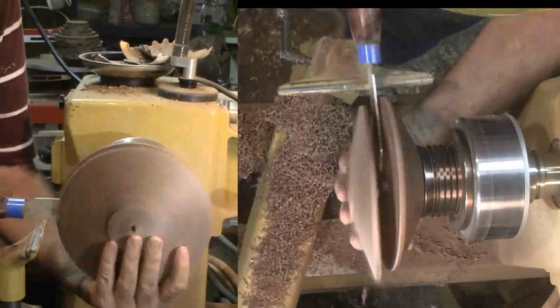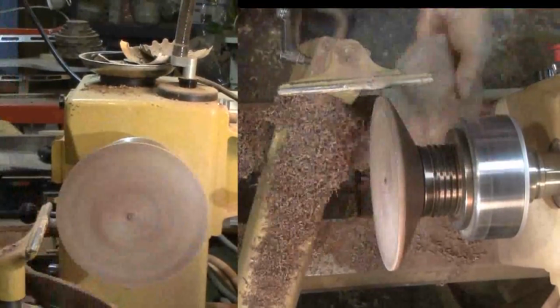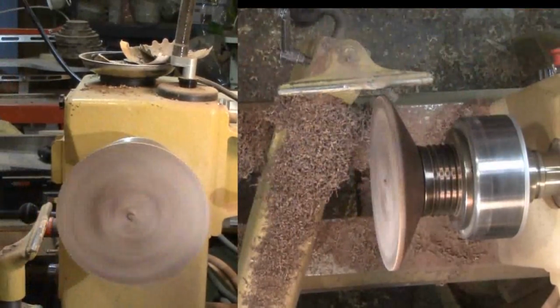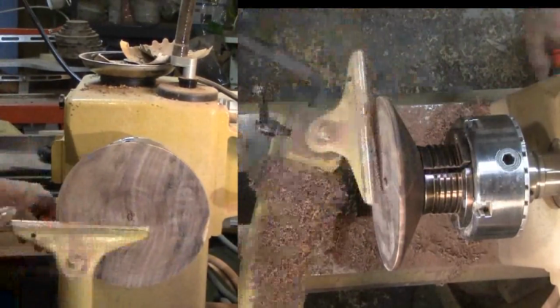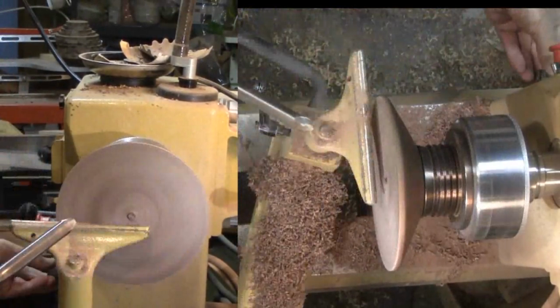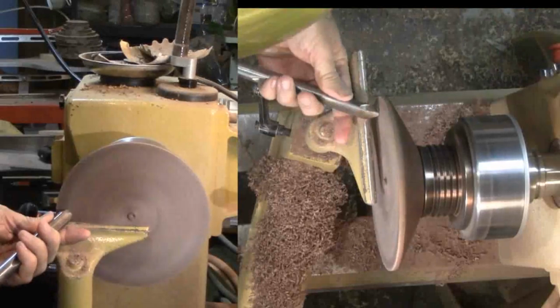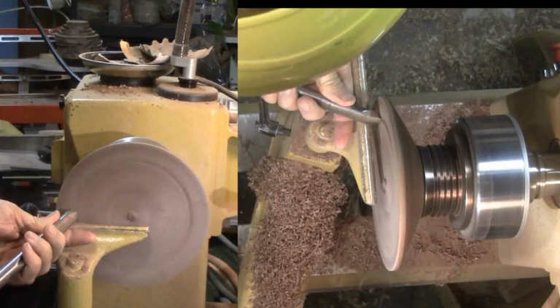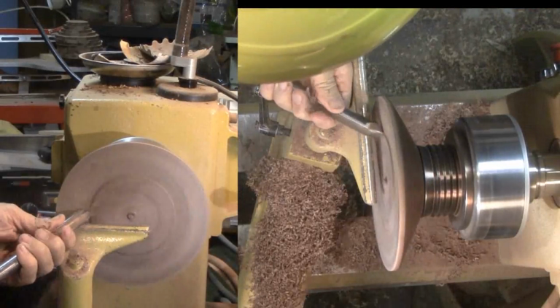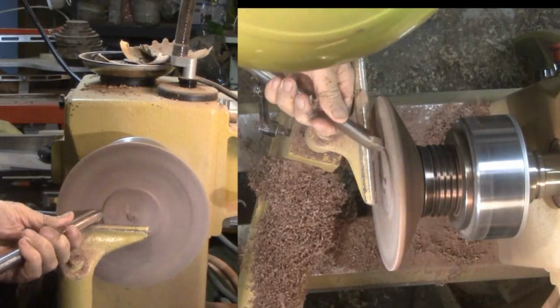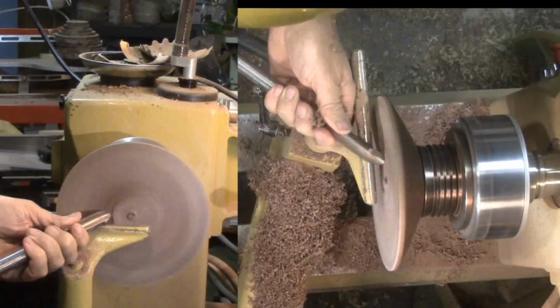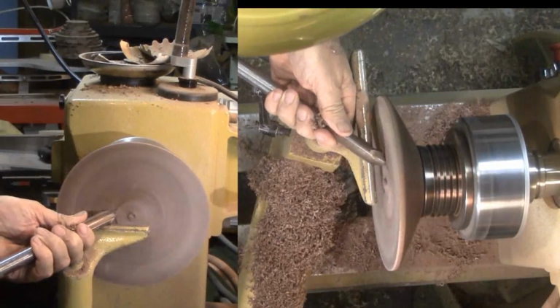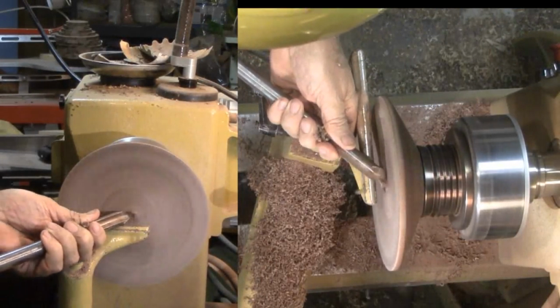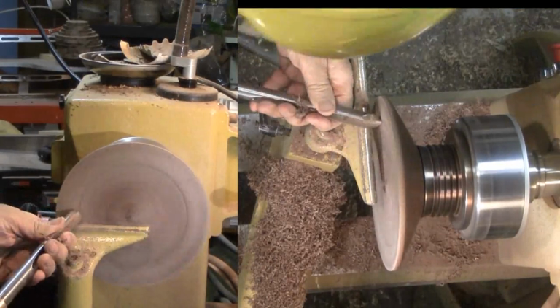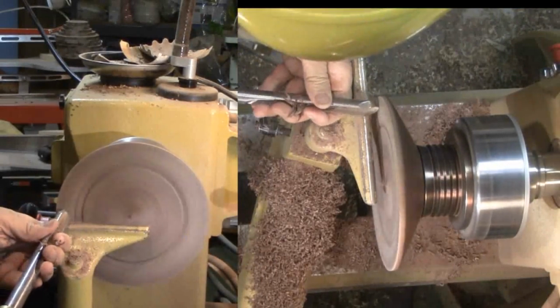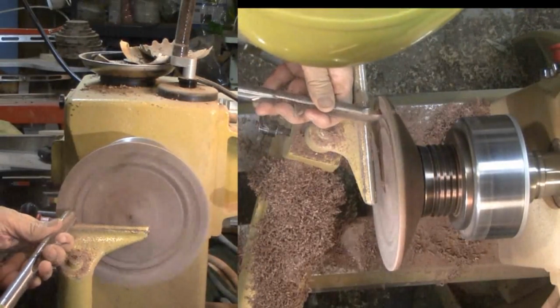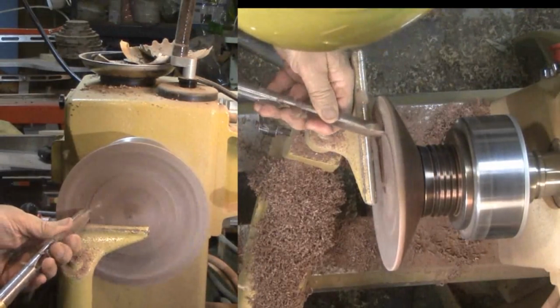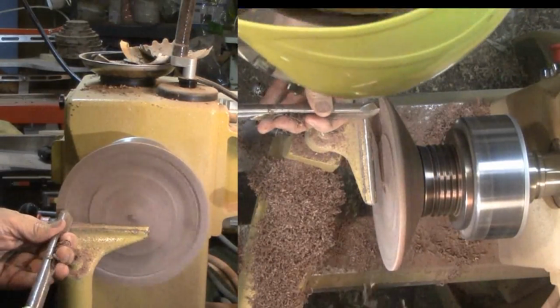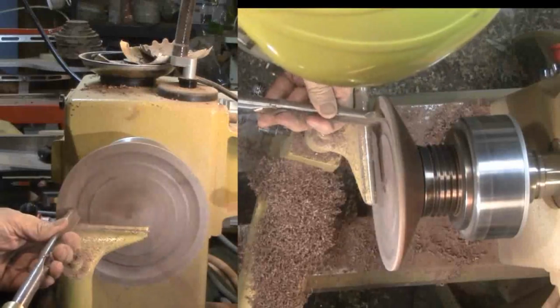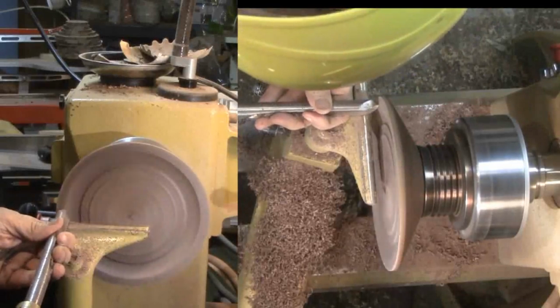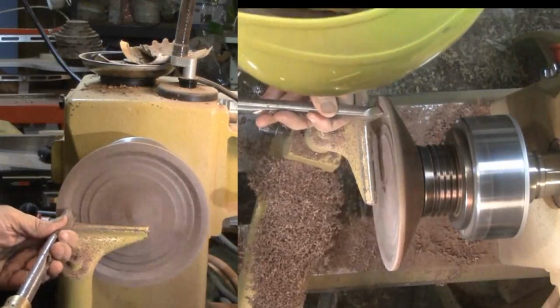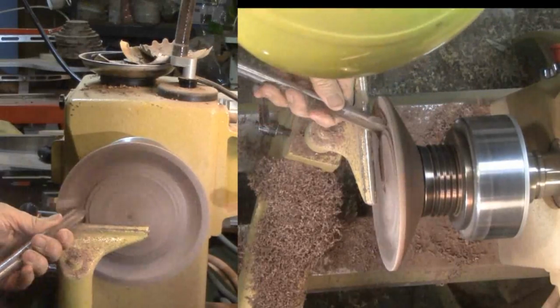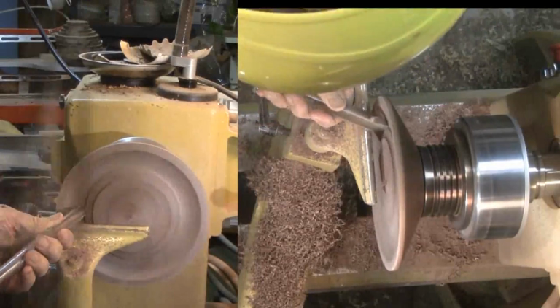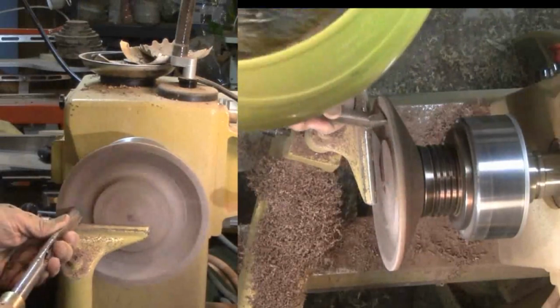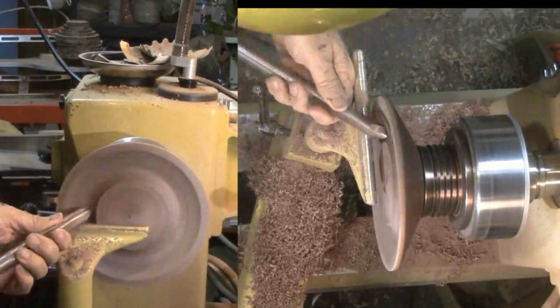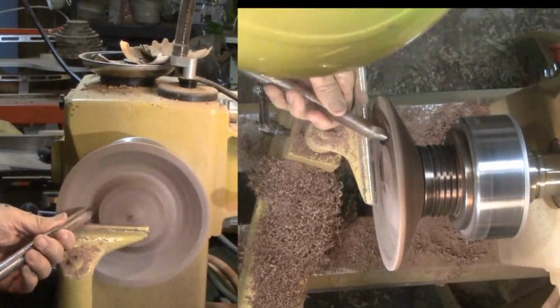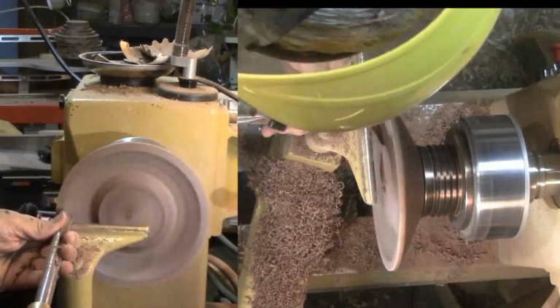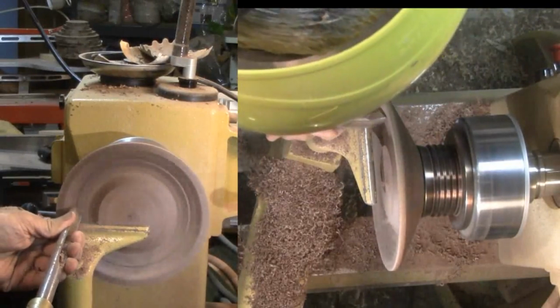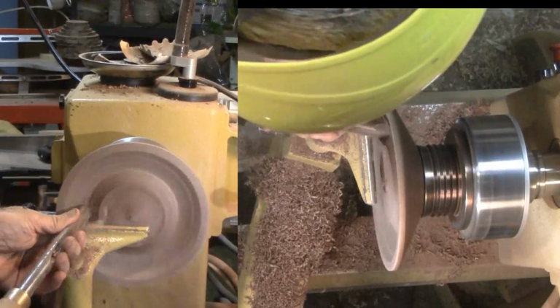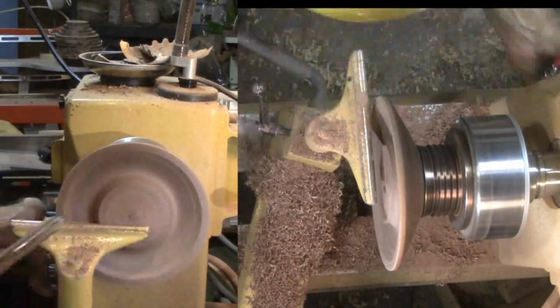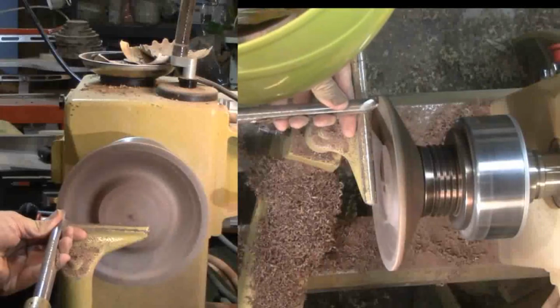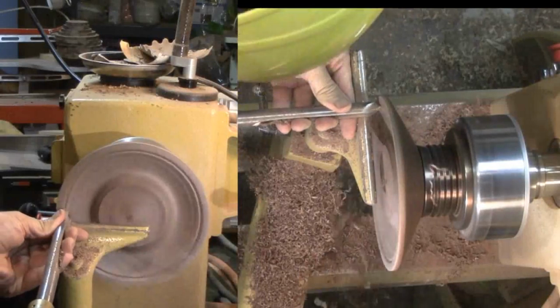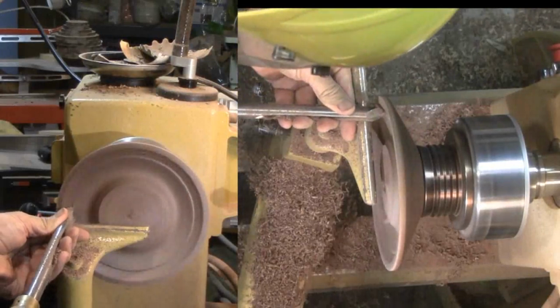How about that? I caught it. I guess at this point I have to confess I'm not going to hollow this vessel through the center hole. Instead, now I have the equivalent of two shallow bowls. I'll hollow each of them and glue them back together again.